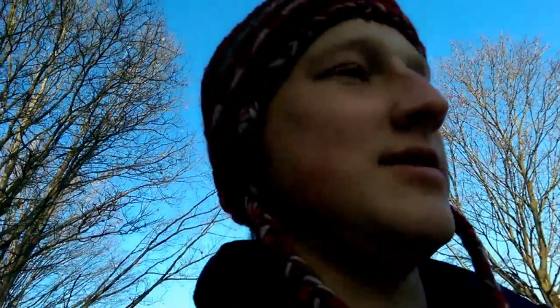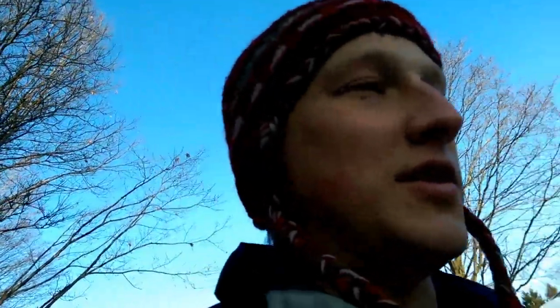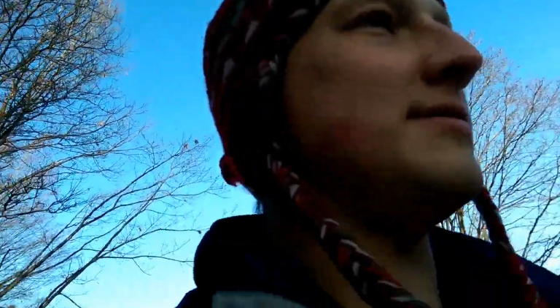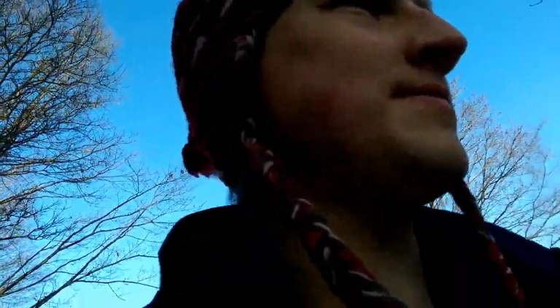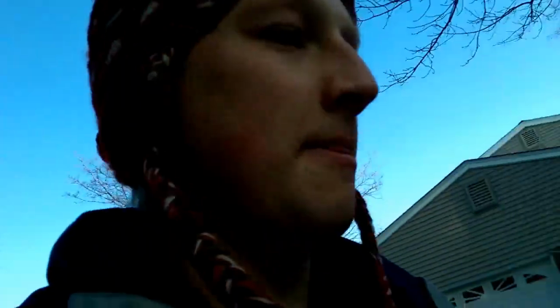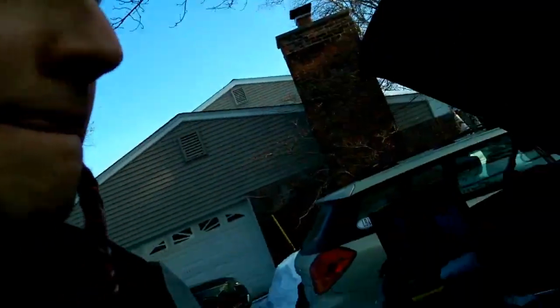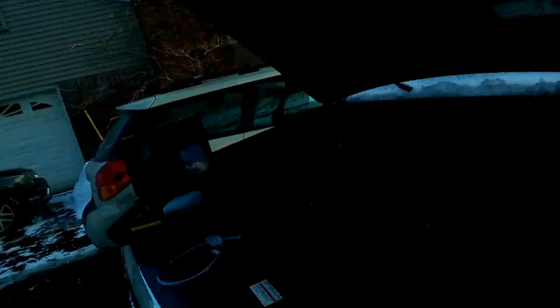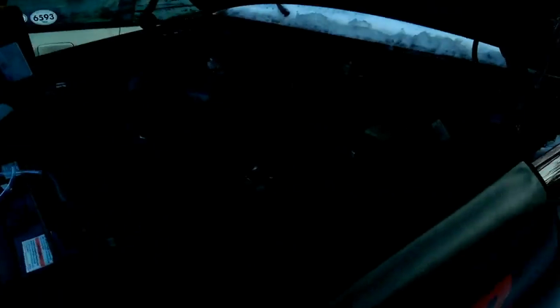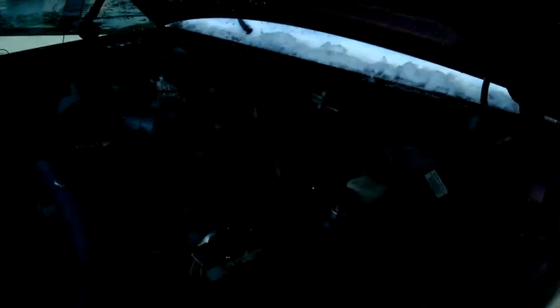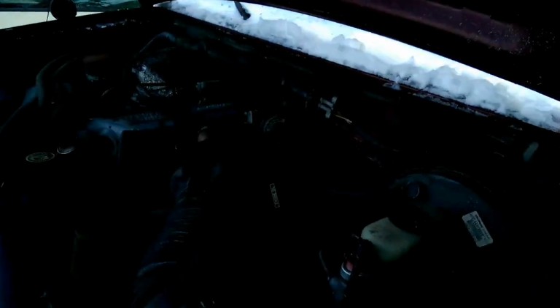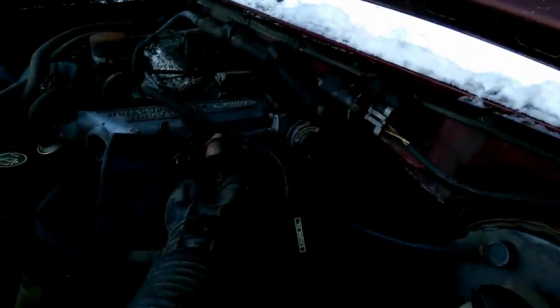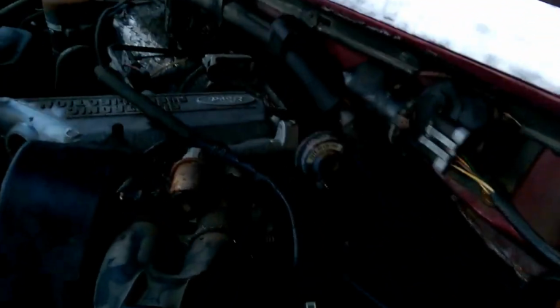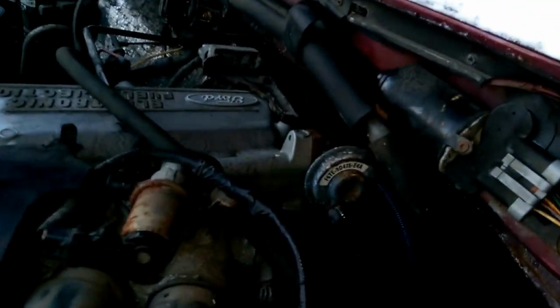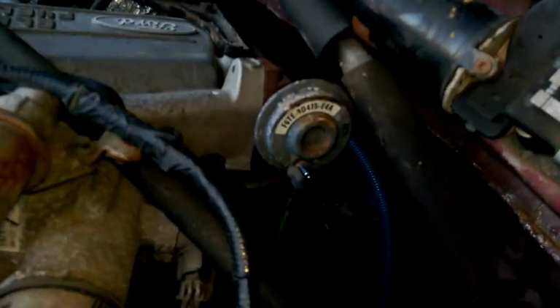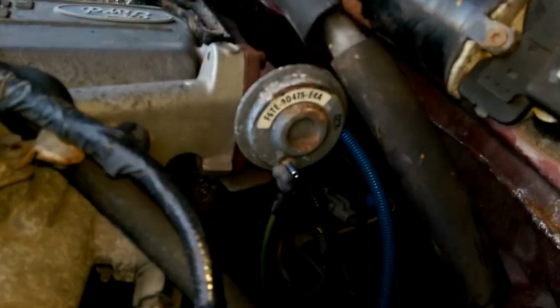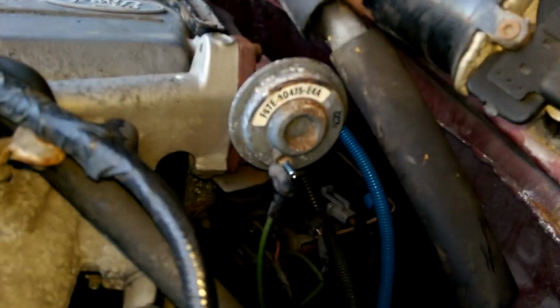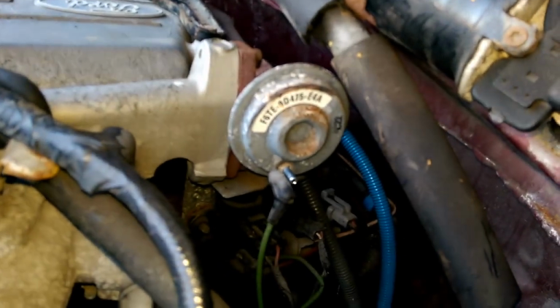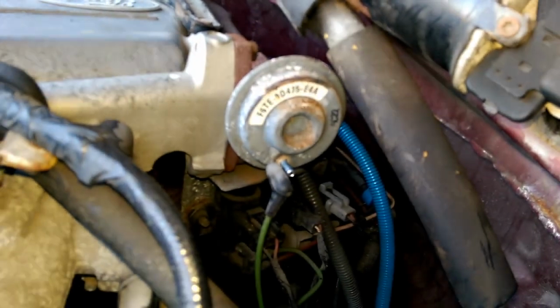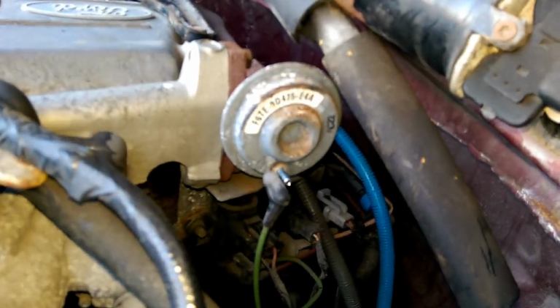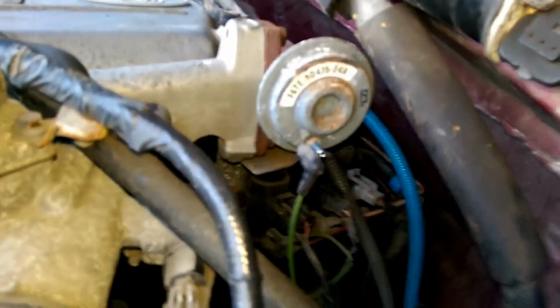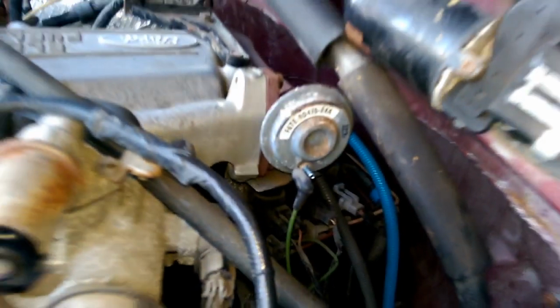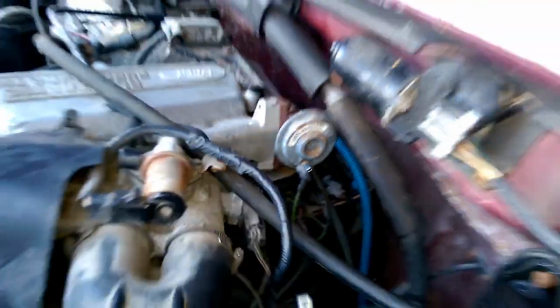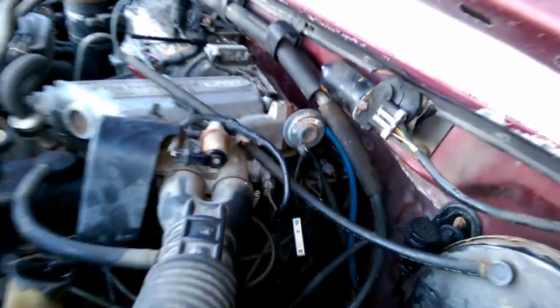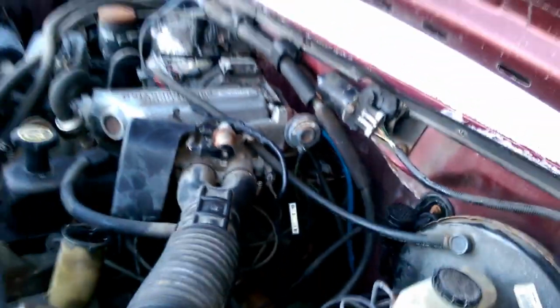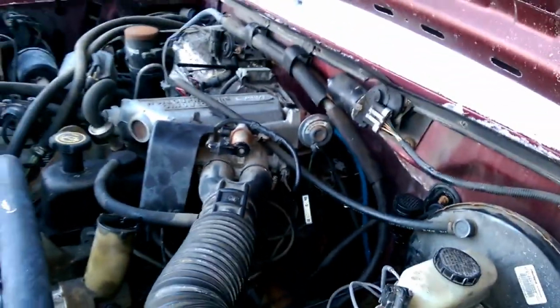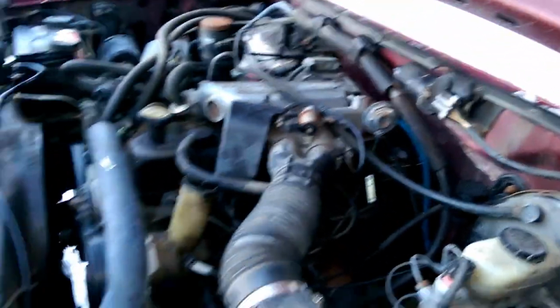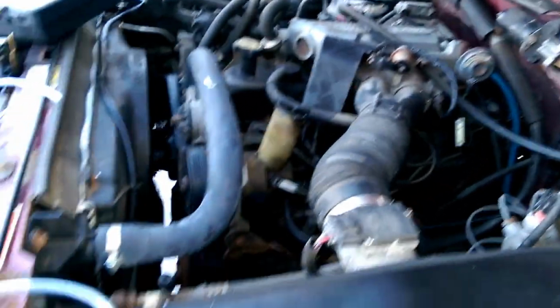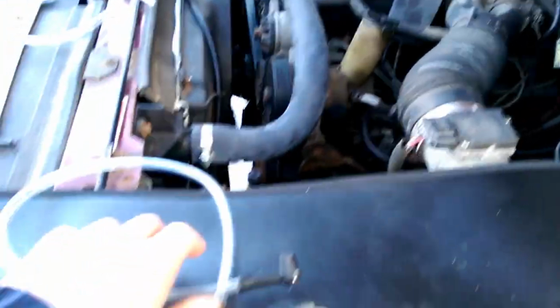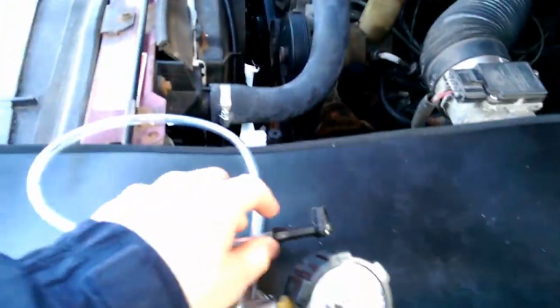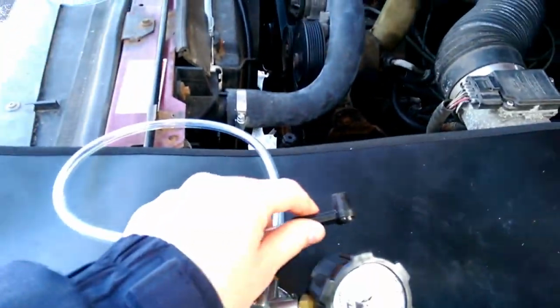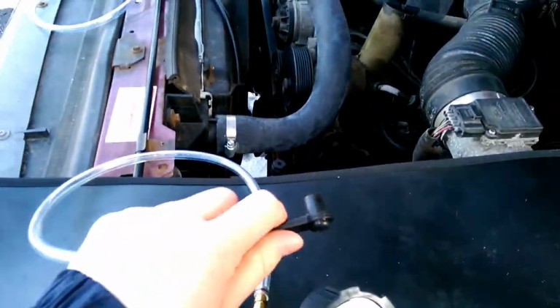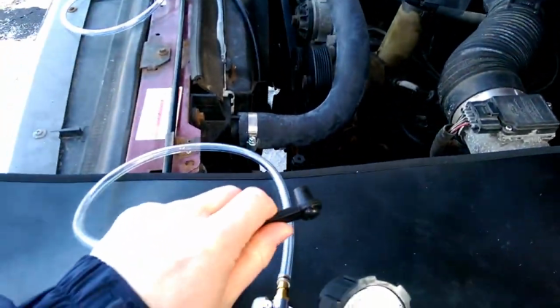Let's do it. Here's the valve. I disconnected the hose leading up to it. I'm gonna connect my hose.